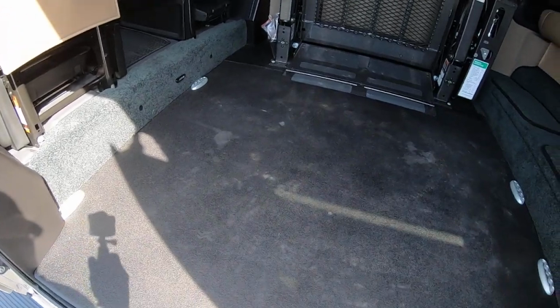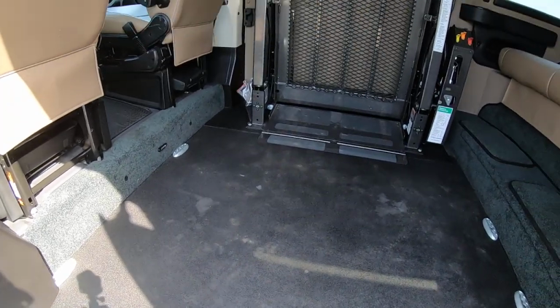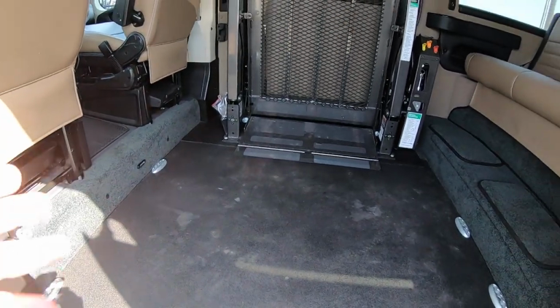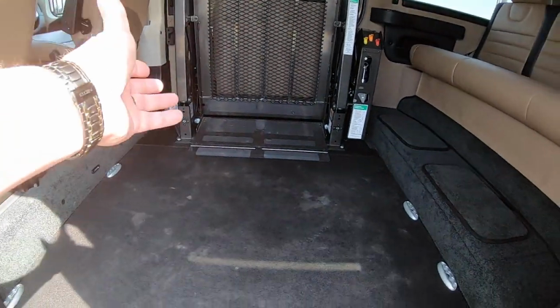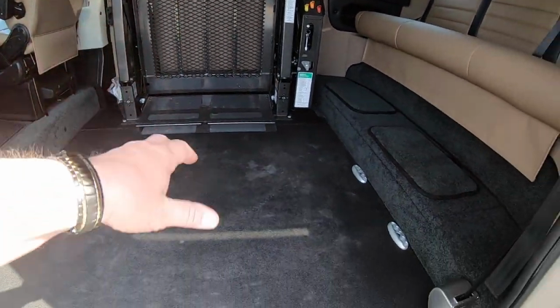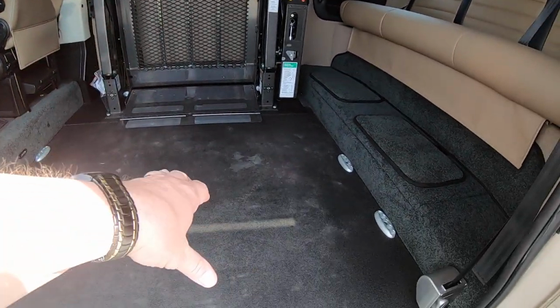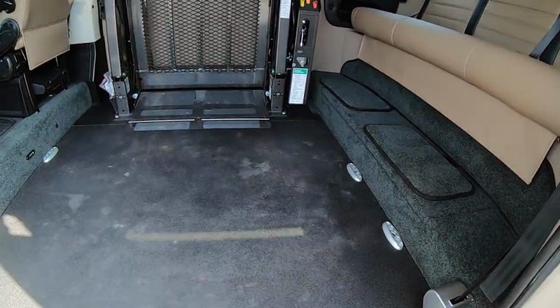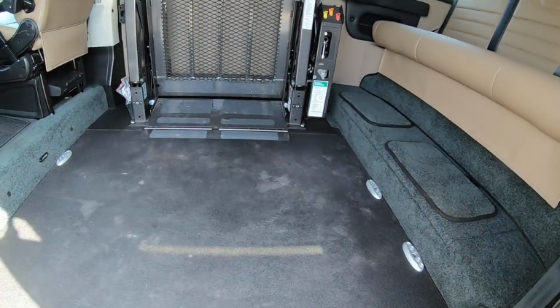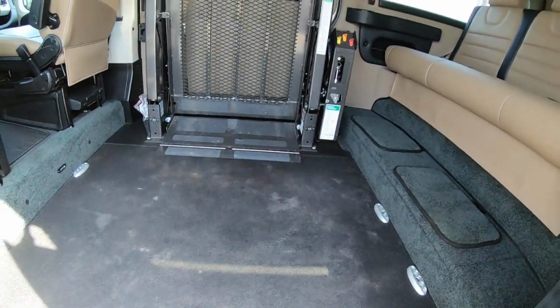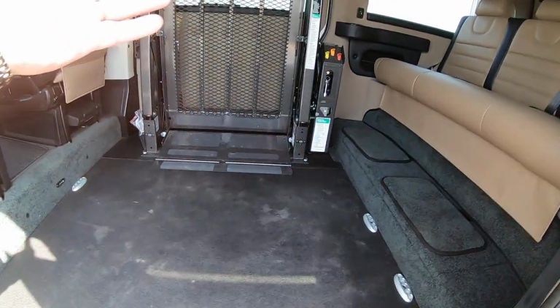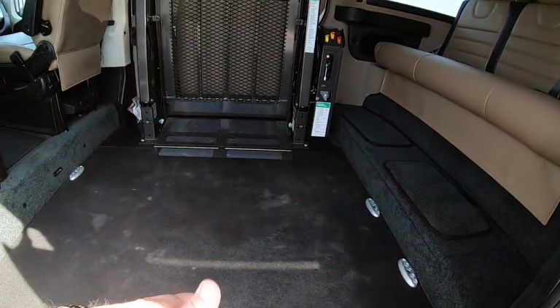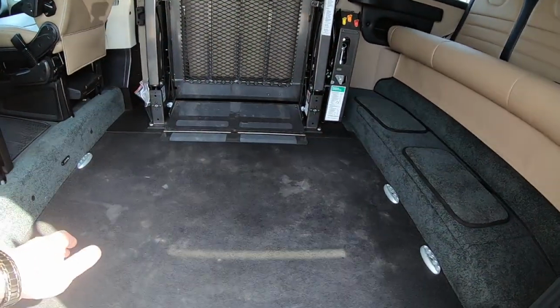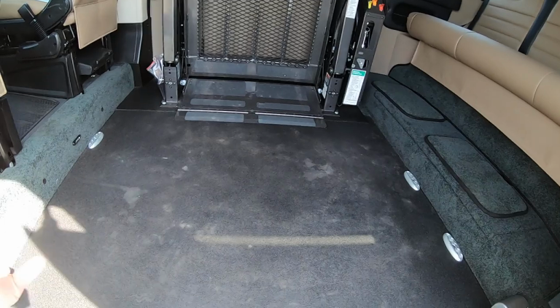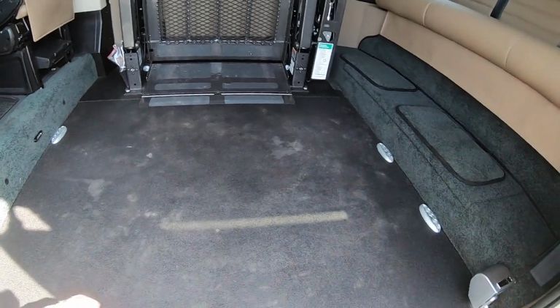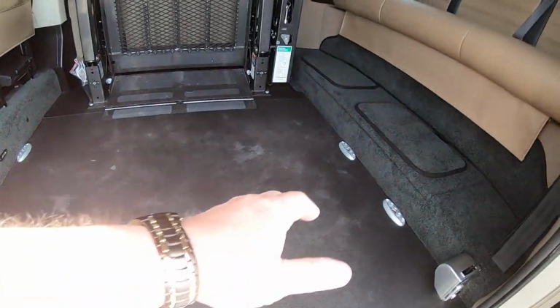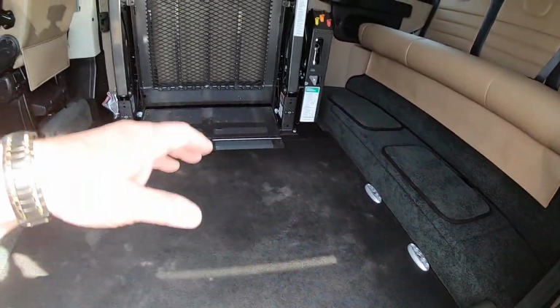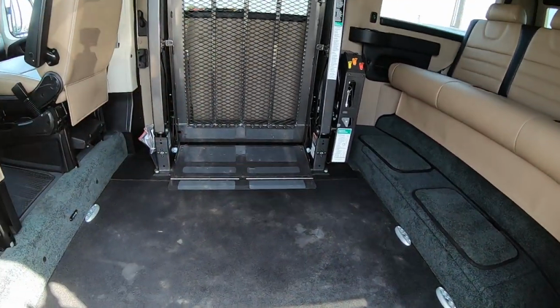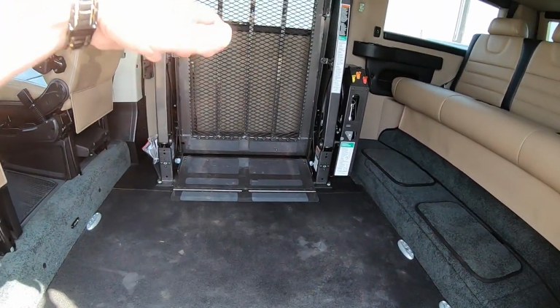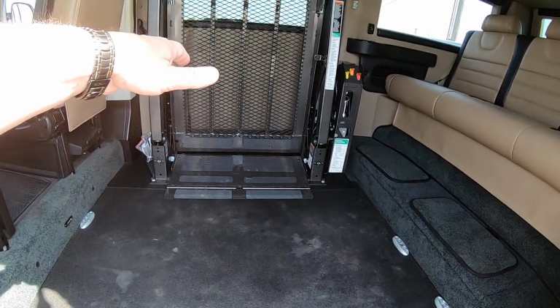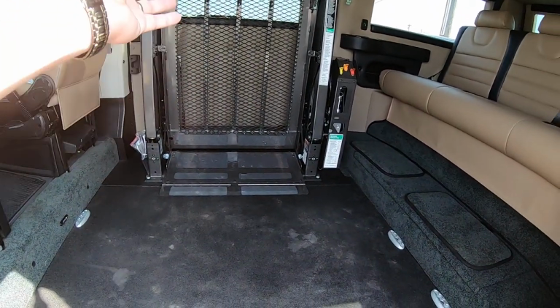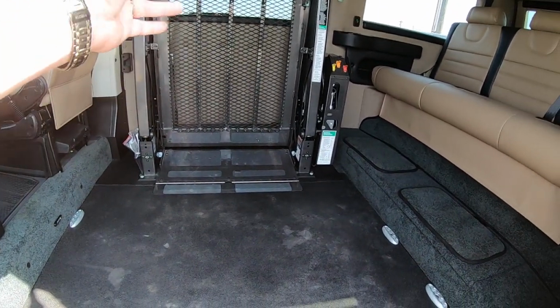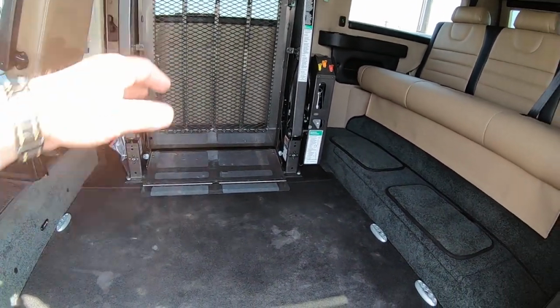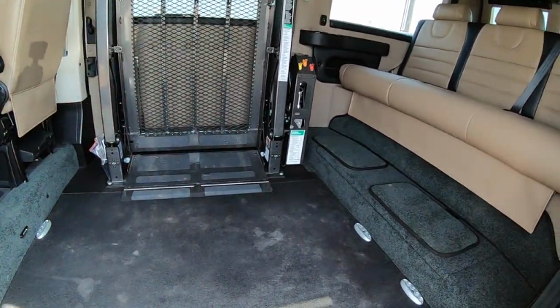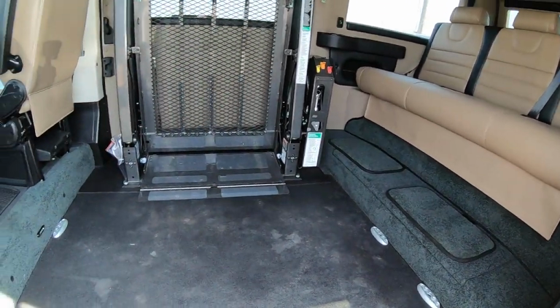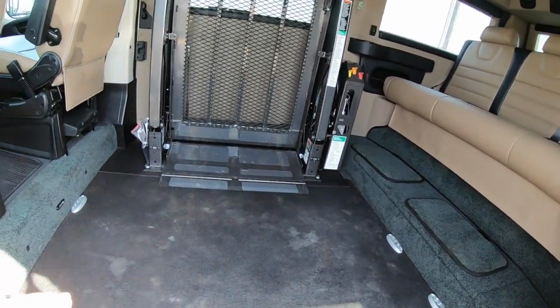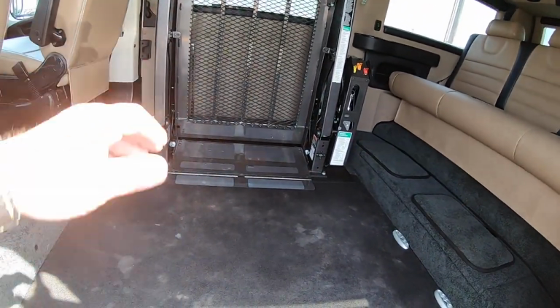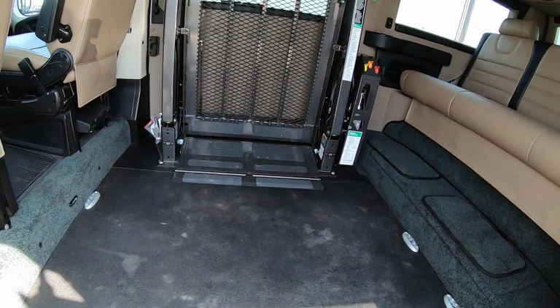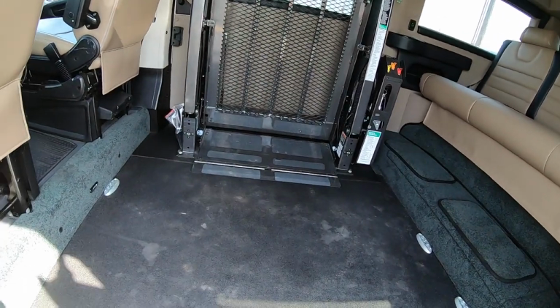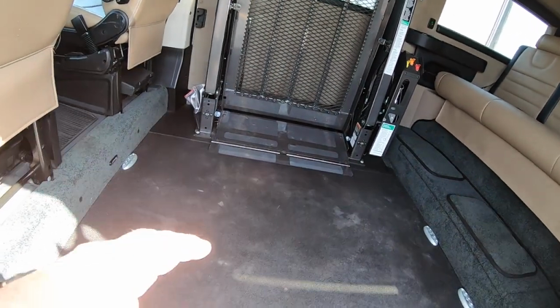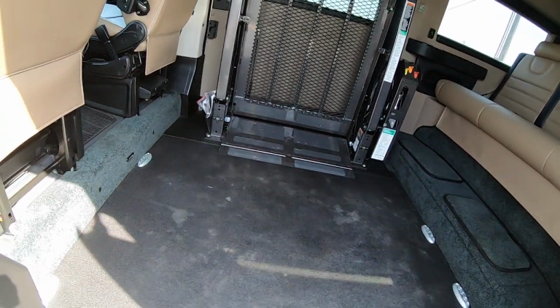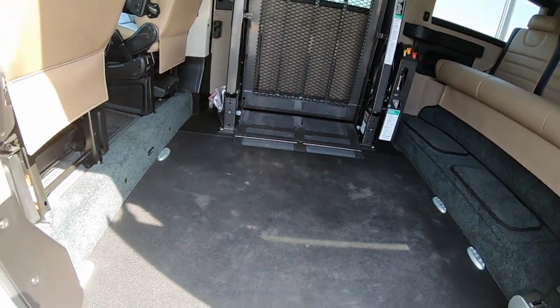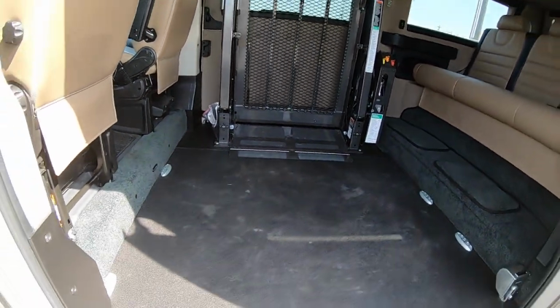Open this up and we get right to the person in the chair if needed, or help them get the Q-straint tie-downs on the floor after they get in from the ramp side — or the power lift side, I should say. We'll go over that in a second.